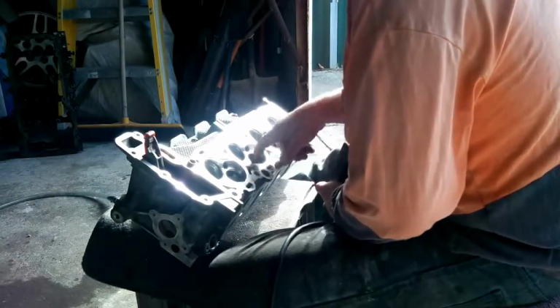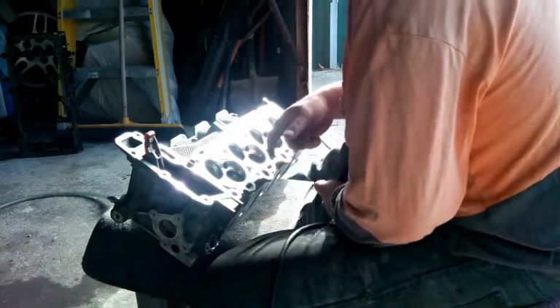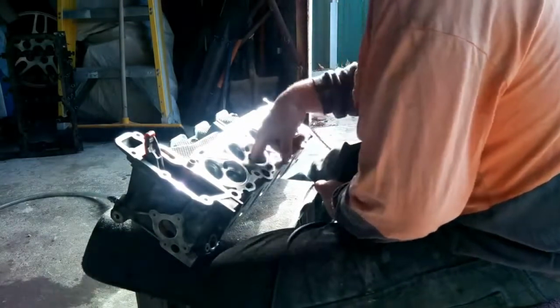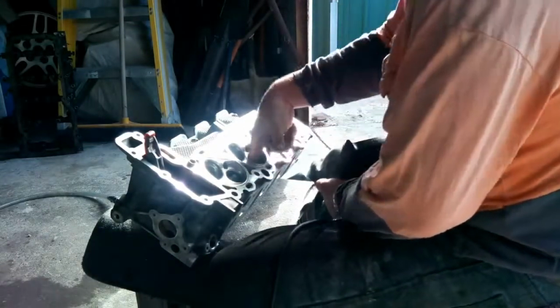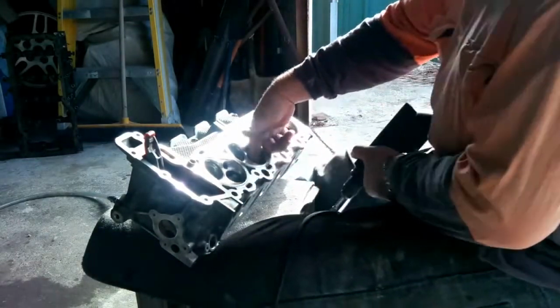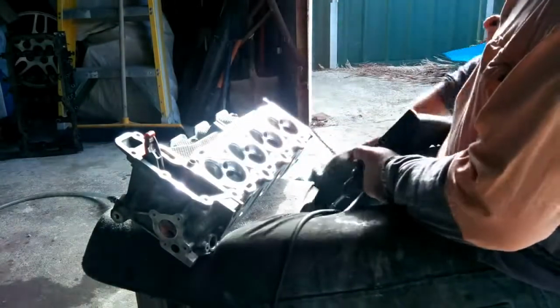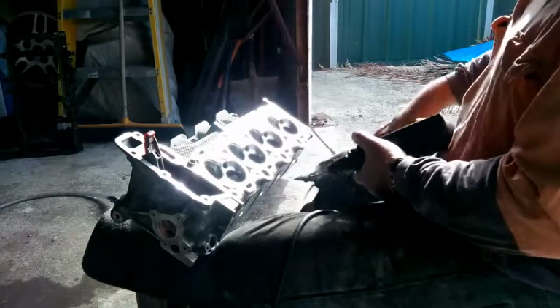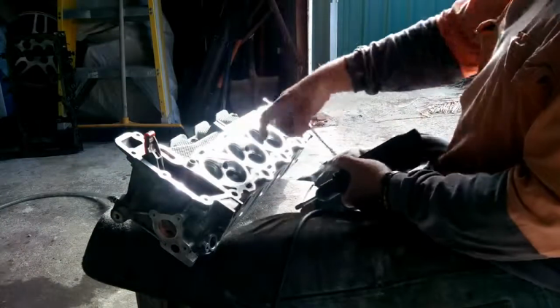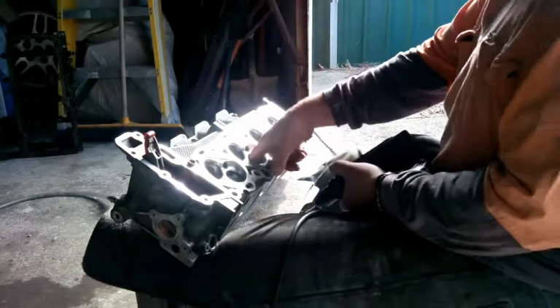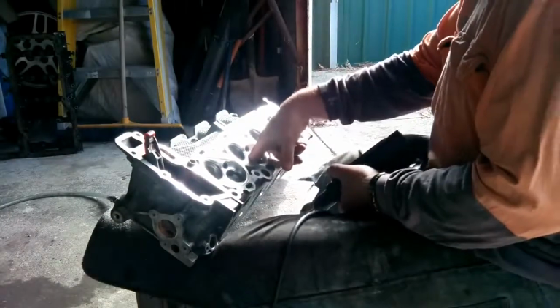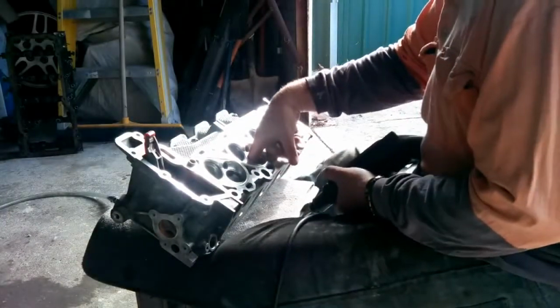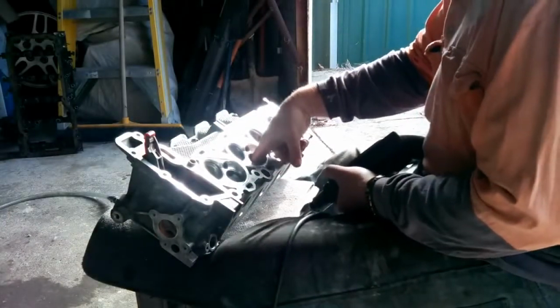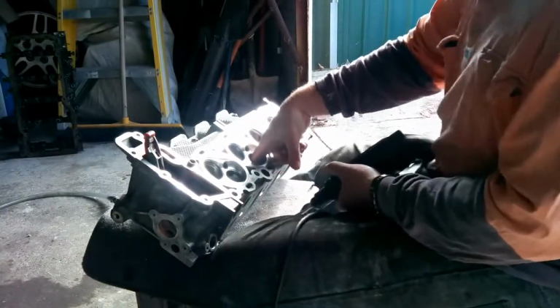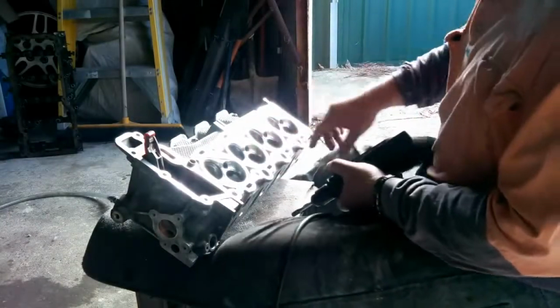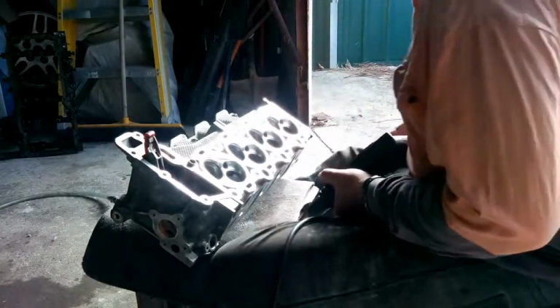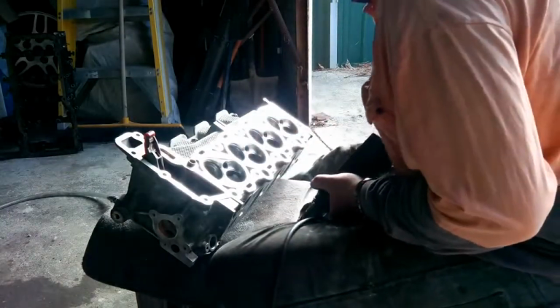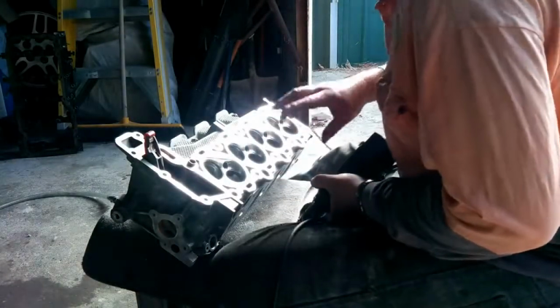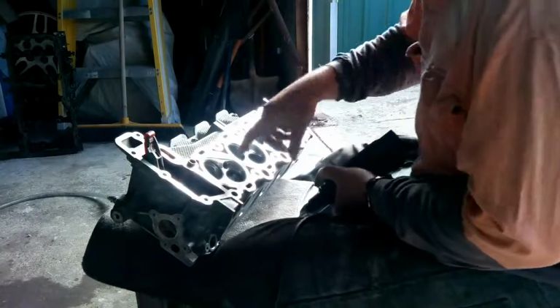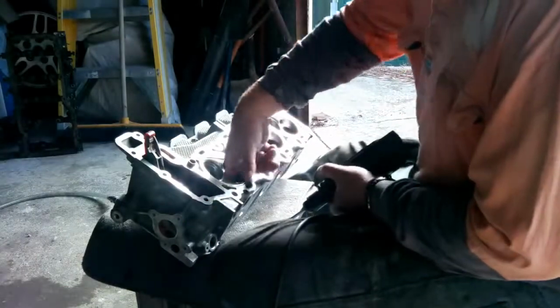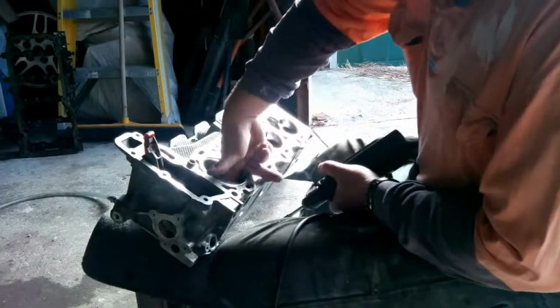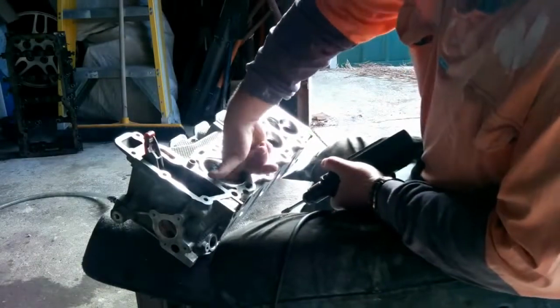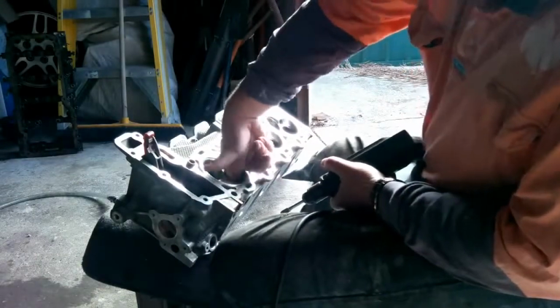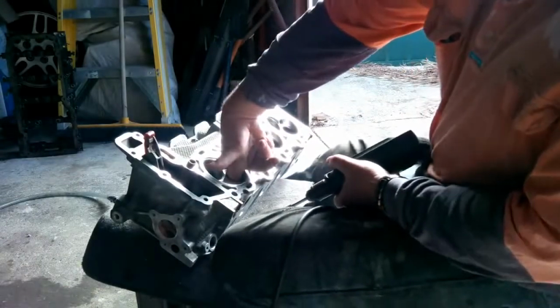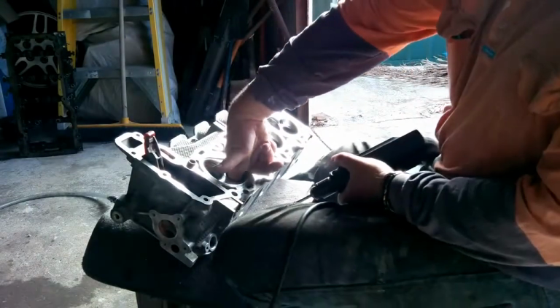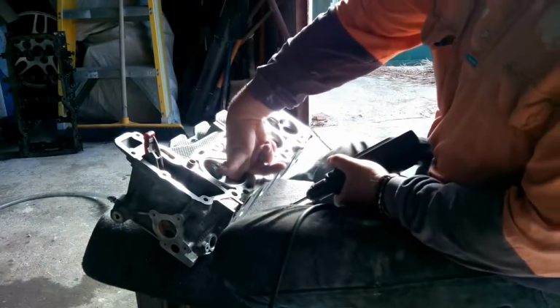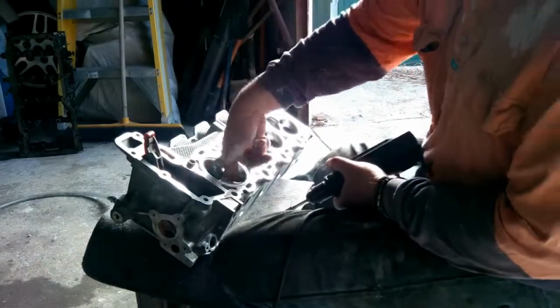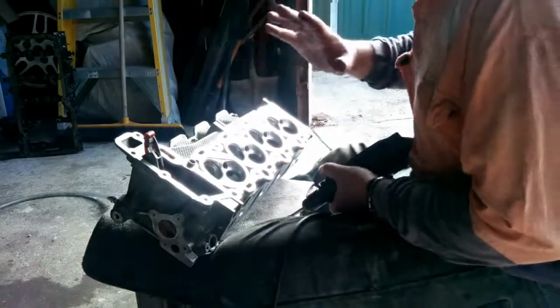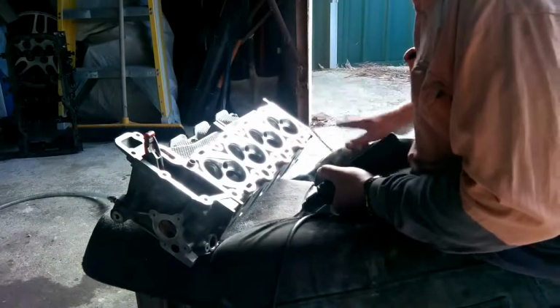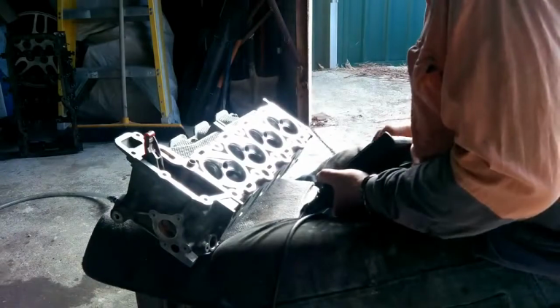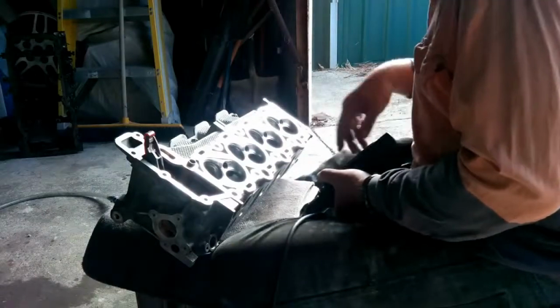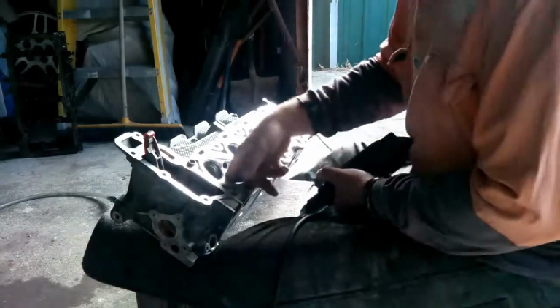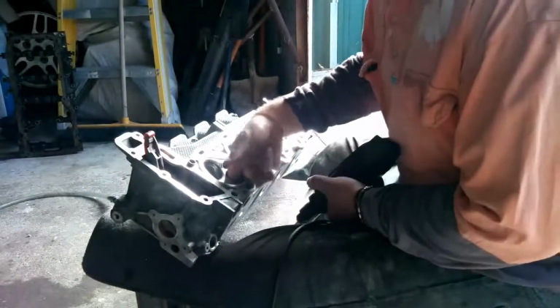It makes the engine run a lot smoother. This one I've partly polished — I can hardly get my finger in. But this one is starting to get there; I can get my finger in a lot further. There's a lot more room and it feels nice and smooth.